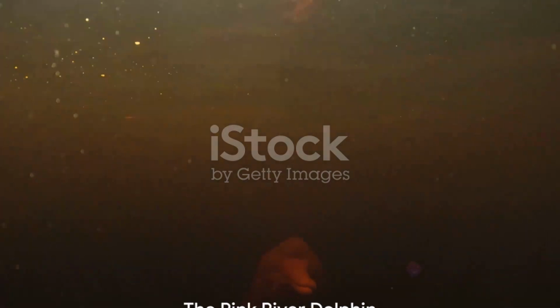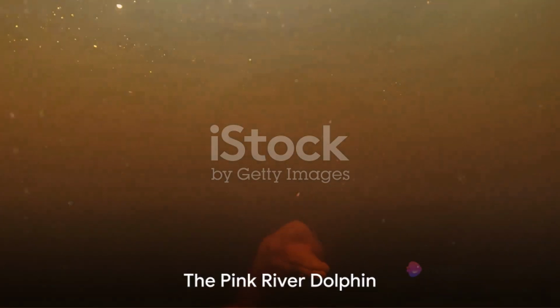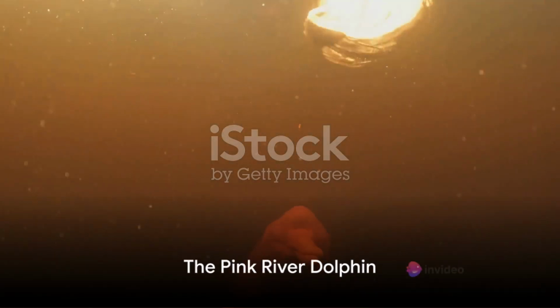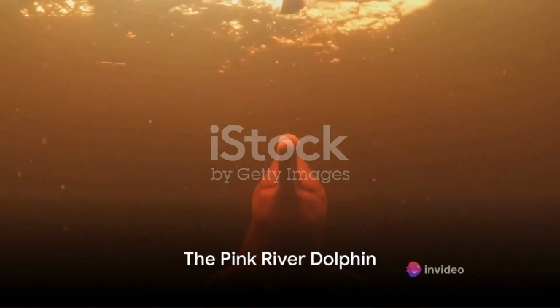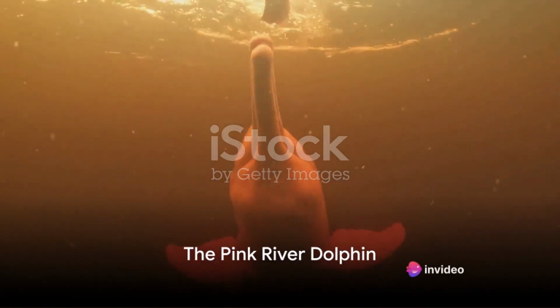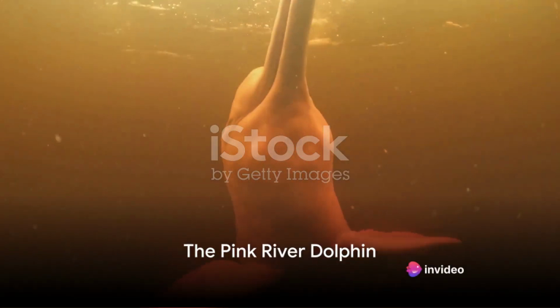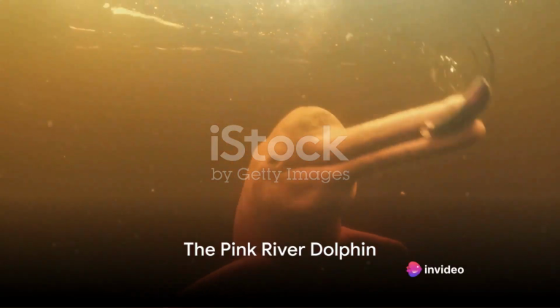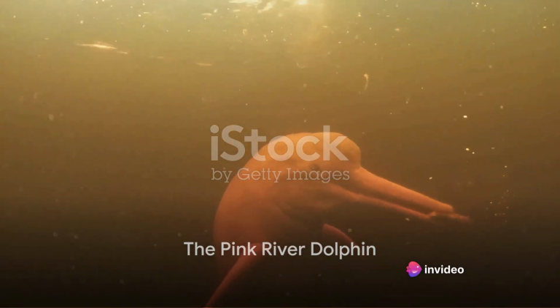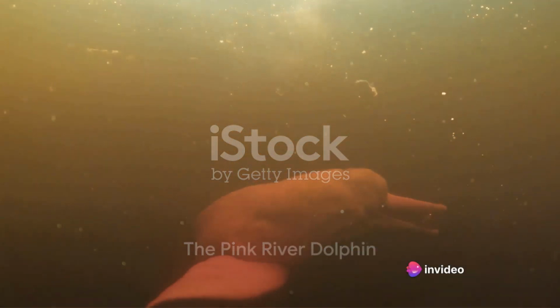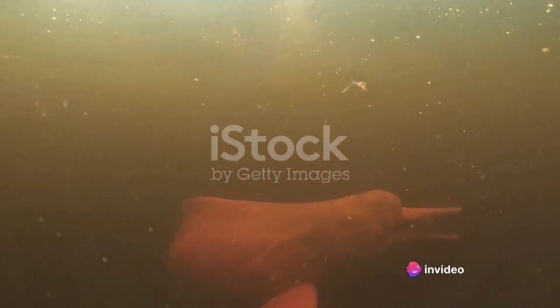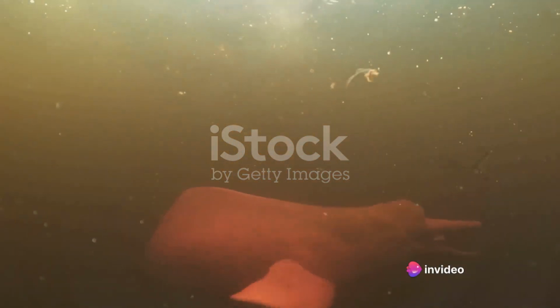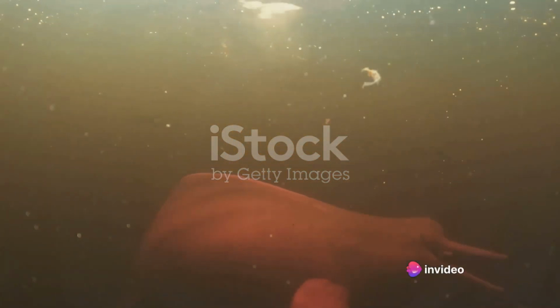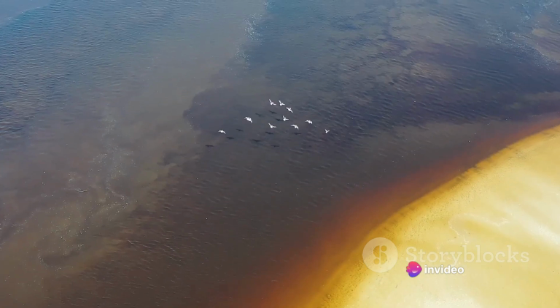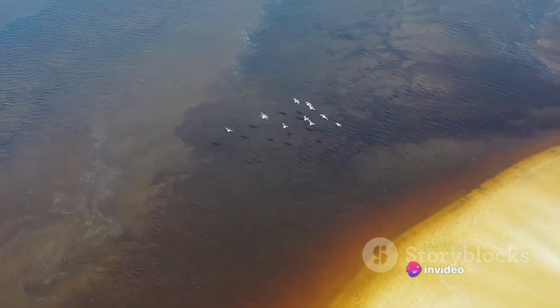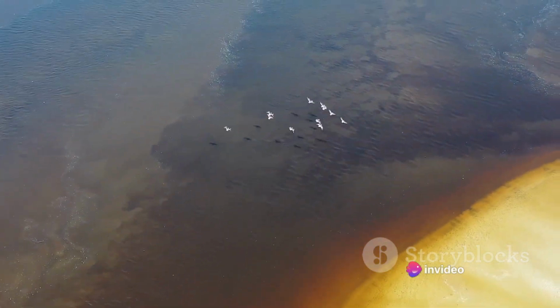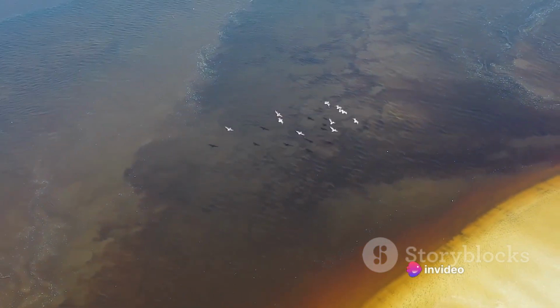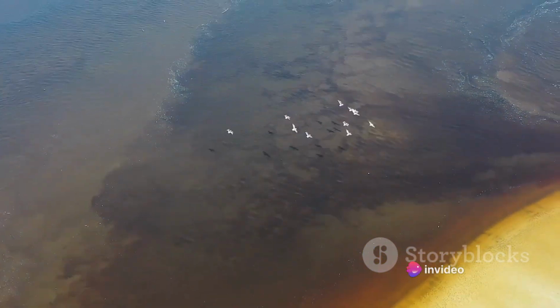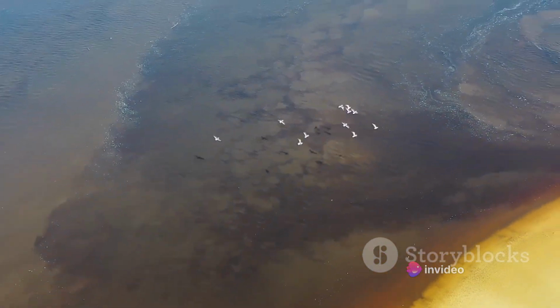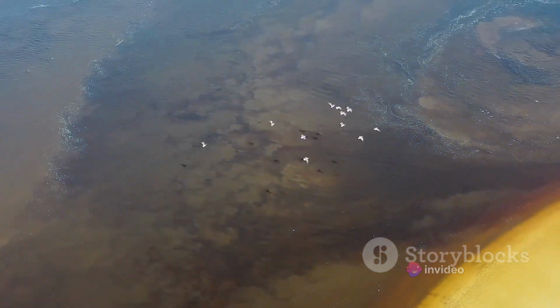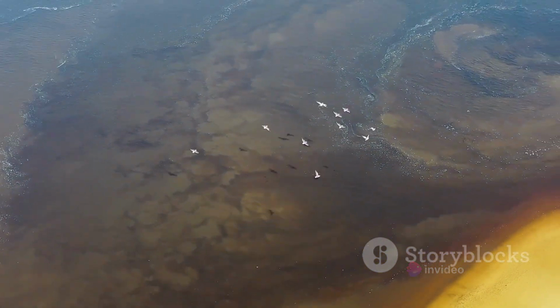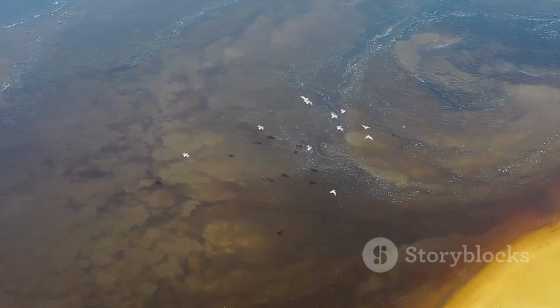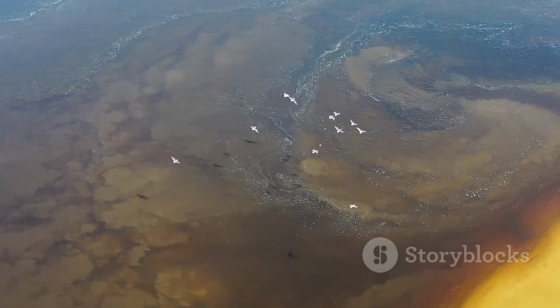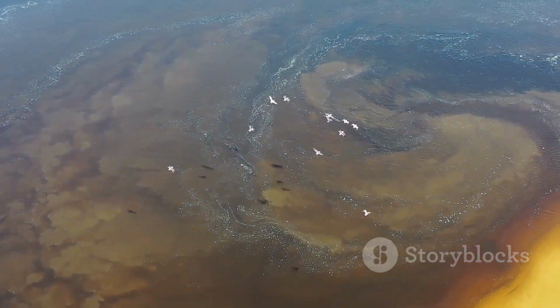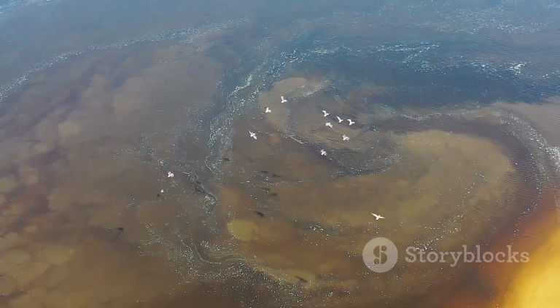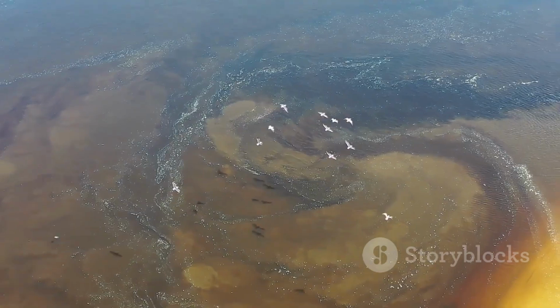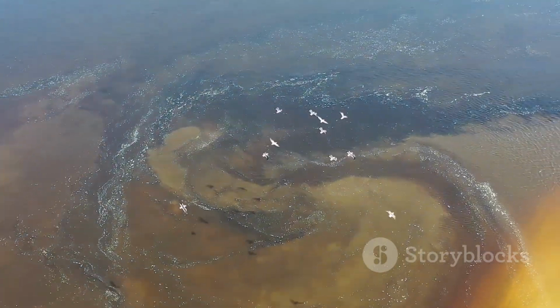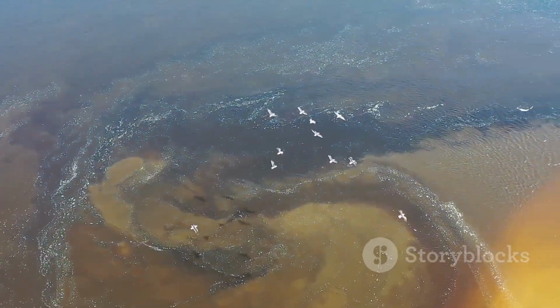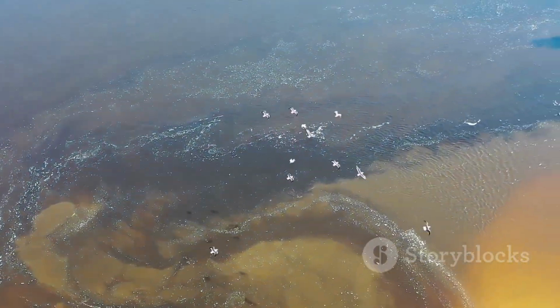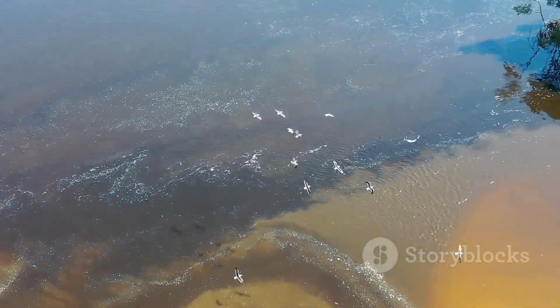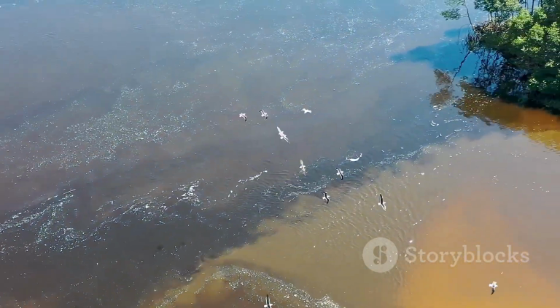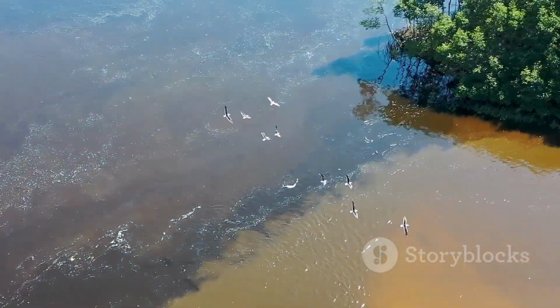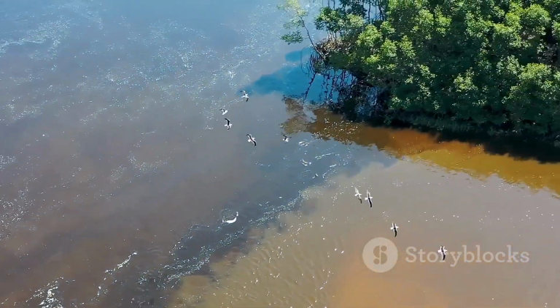Our first stop is with the fascinating Pink River Dolphin, also known as the Boto. Unlike its marine counterparts, the Pink River Dolphin boasts a flexible neck, allowing it to navigate the maze of the Amazon's flooded forests with ease.